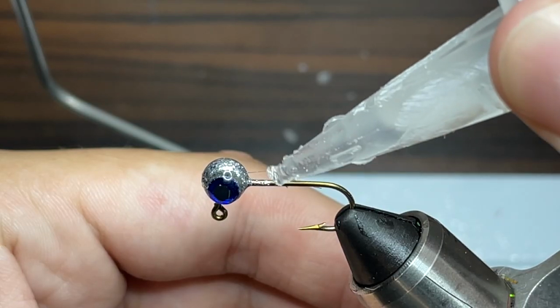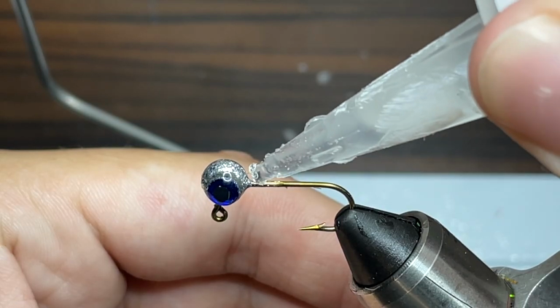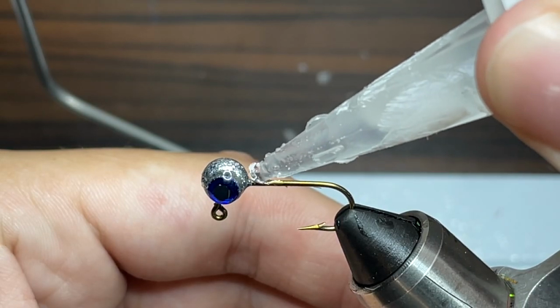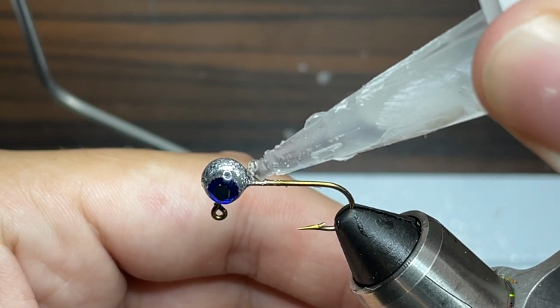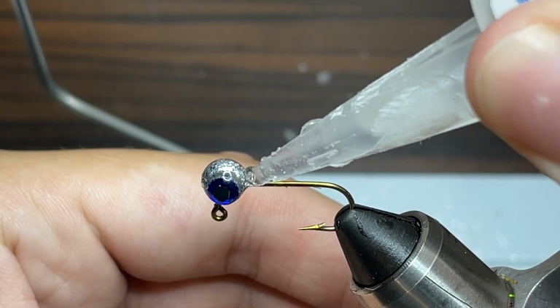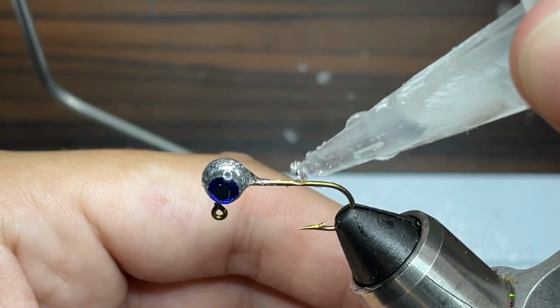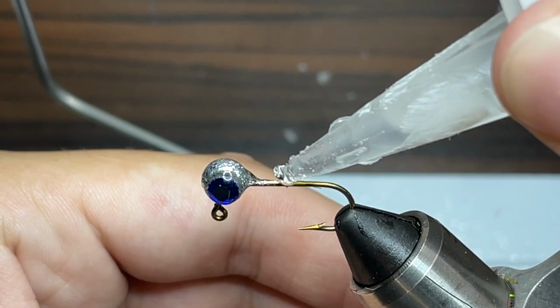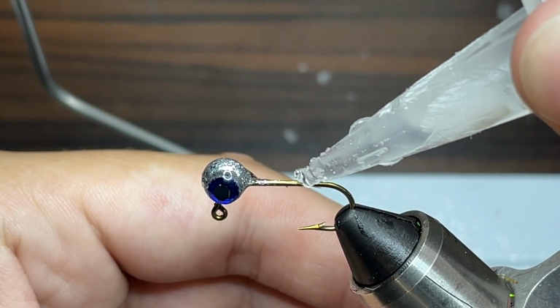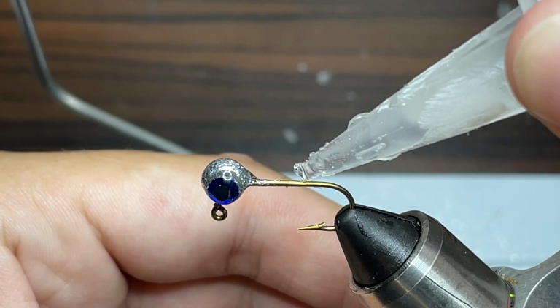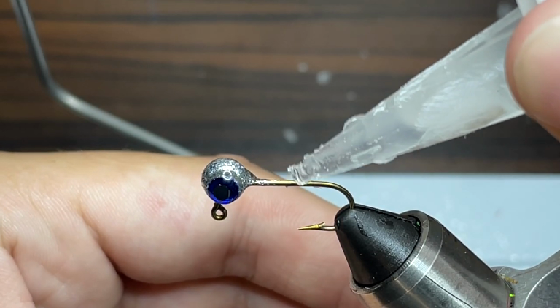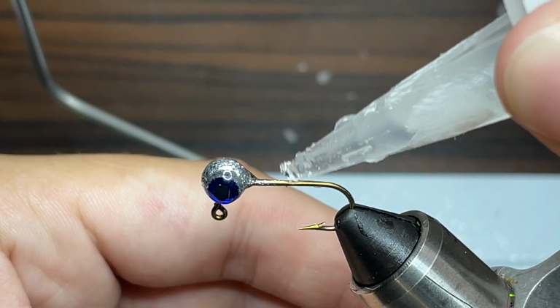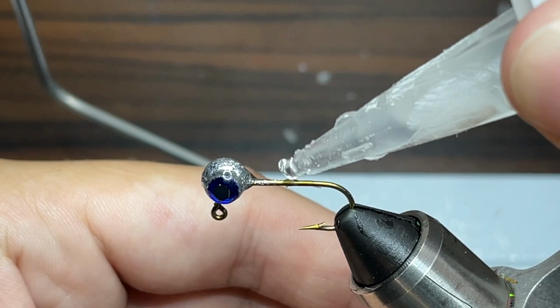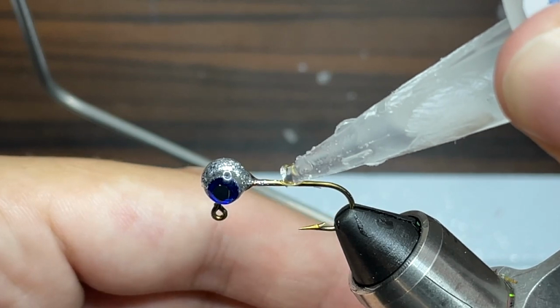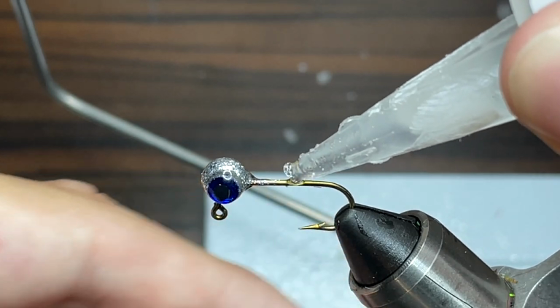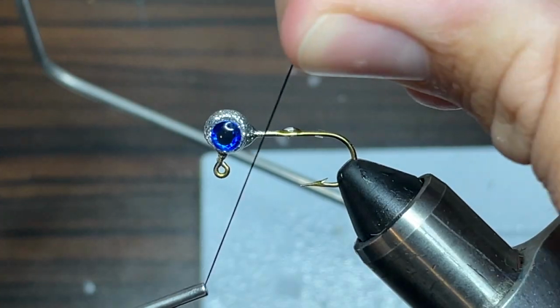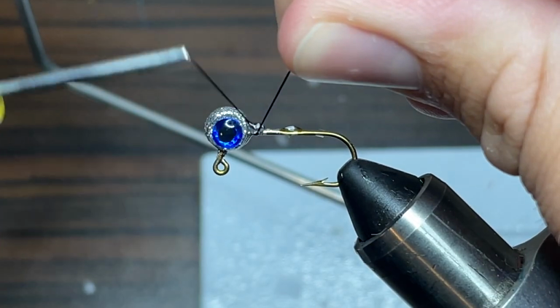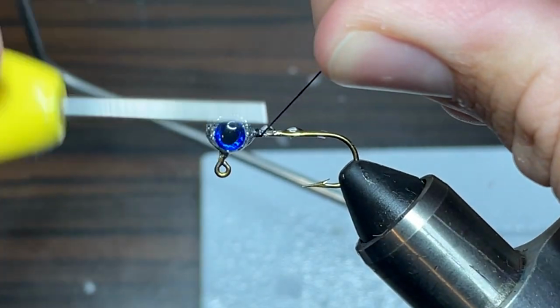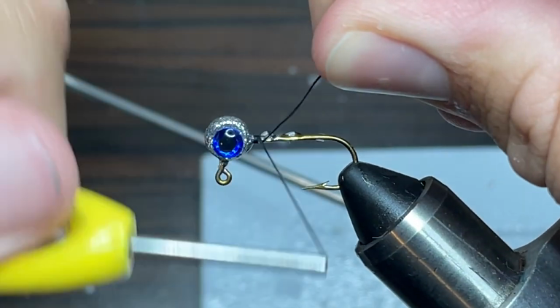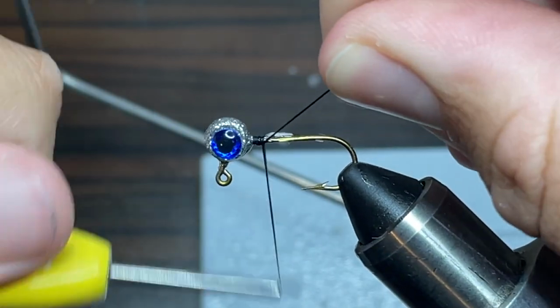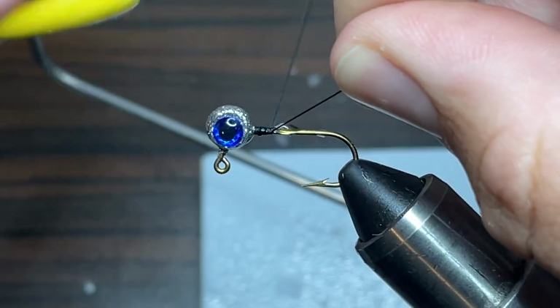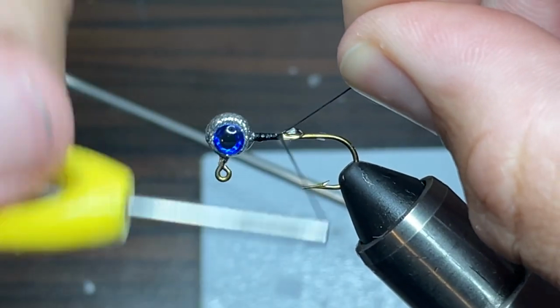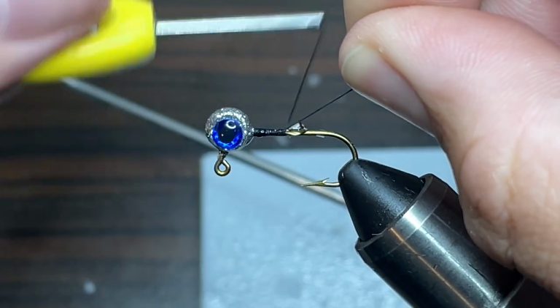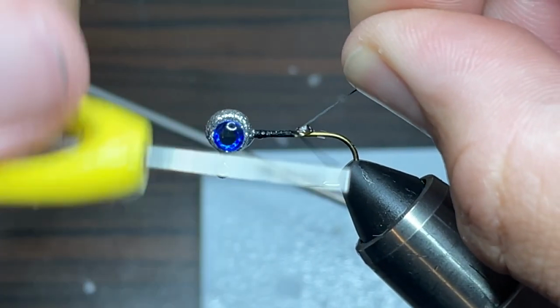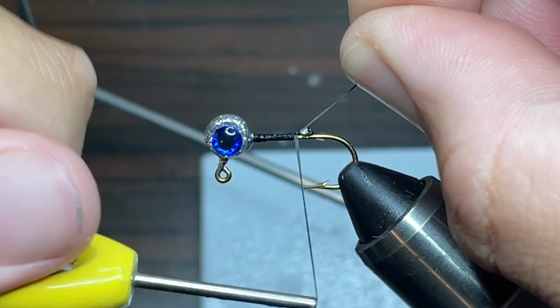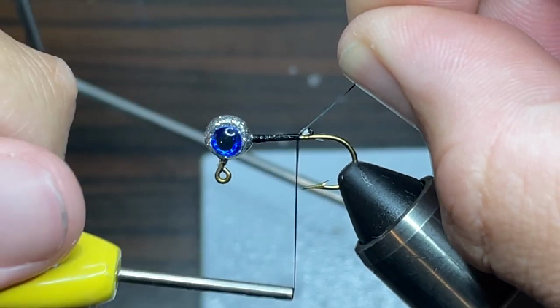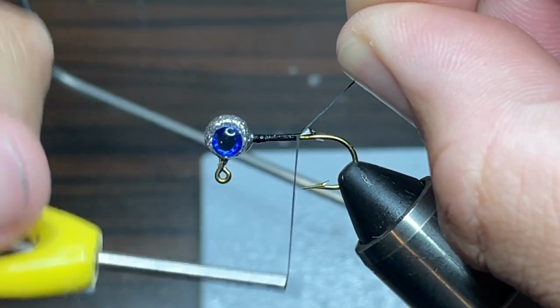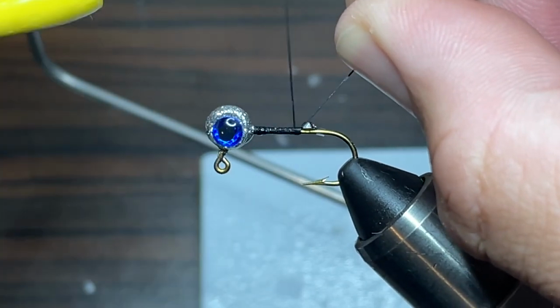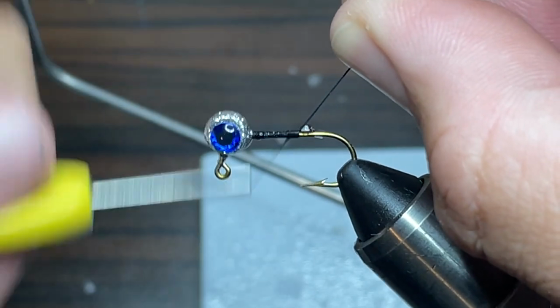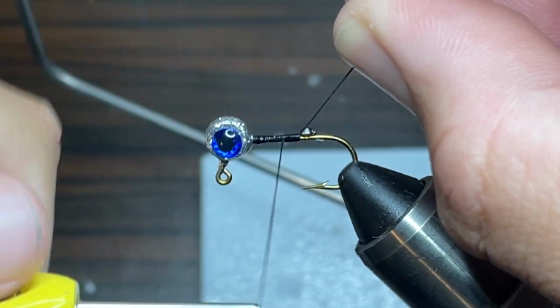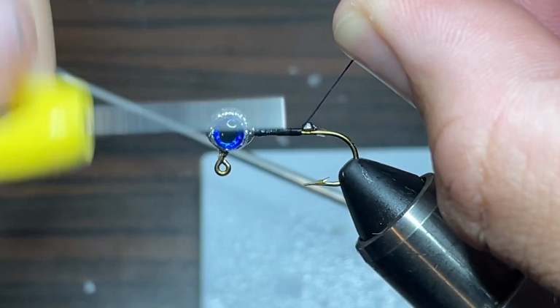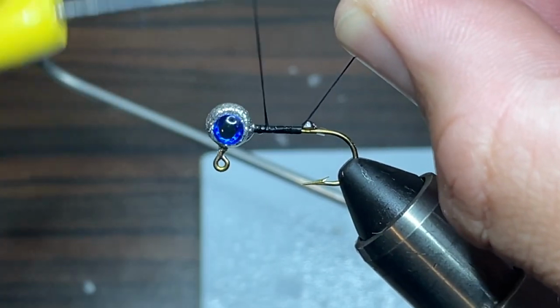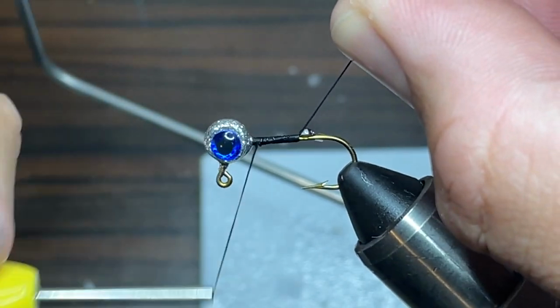As always, the first step is to put a little bit of super glue on the hook — I'm just going to put enough to go down about even with the point of the hook. Next, I'm just going to take my thread and wrap it from the head all the way down to the point of the hook. The thread I'm using today is Danville's 210 Denier Flat Wax Nylon.